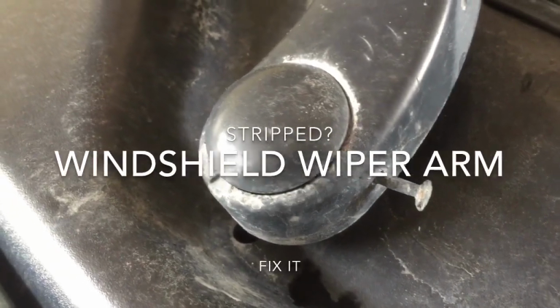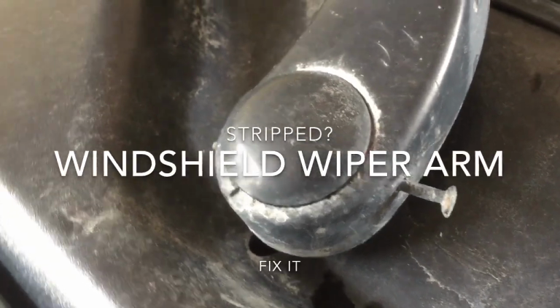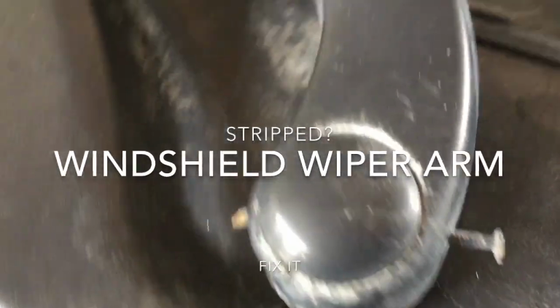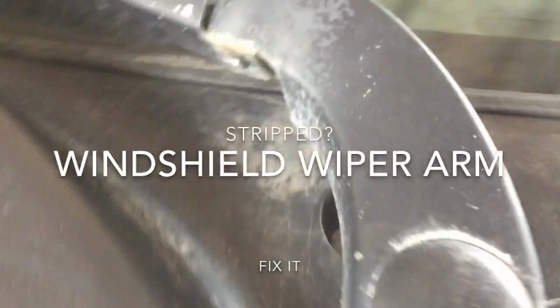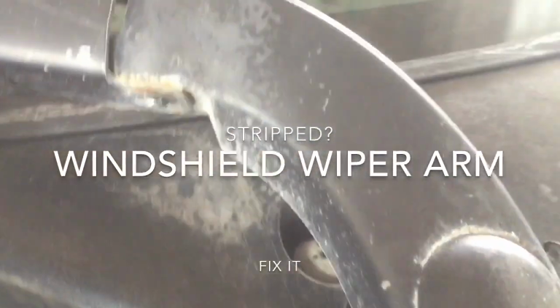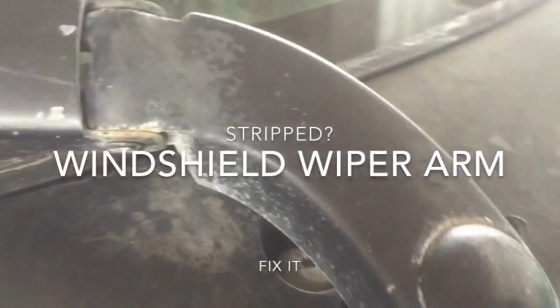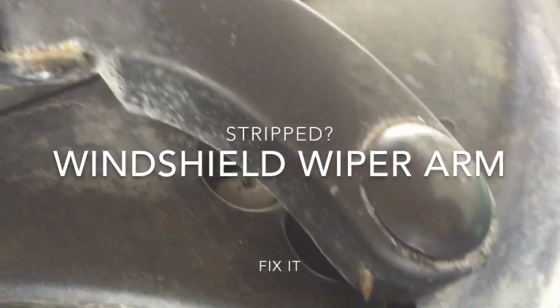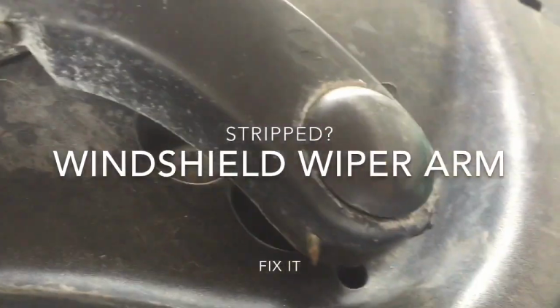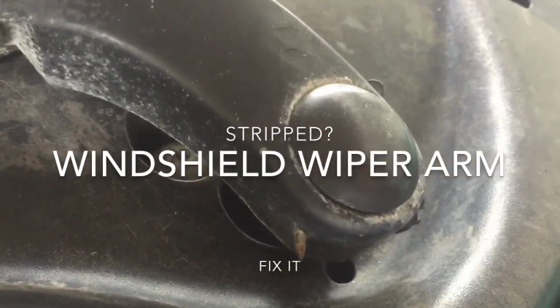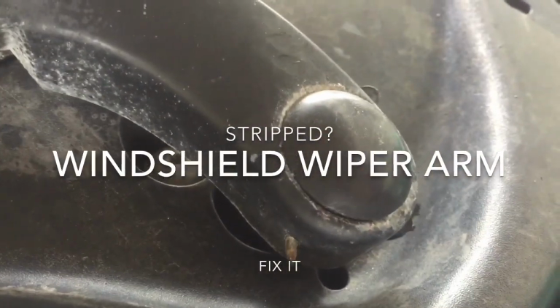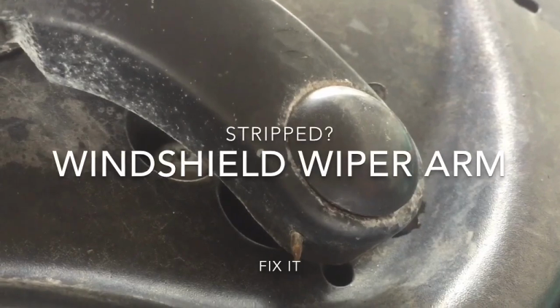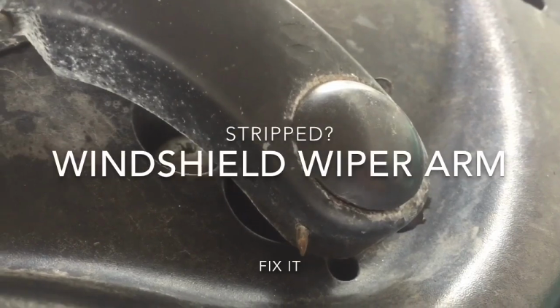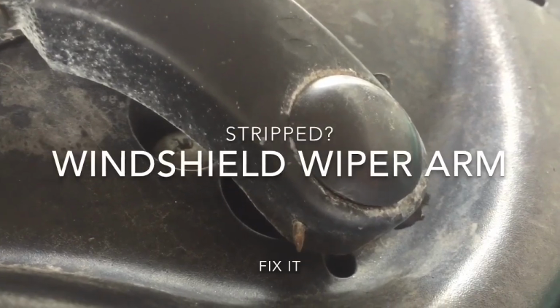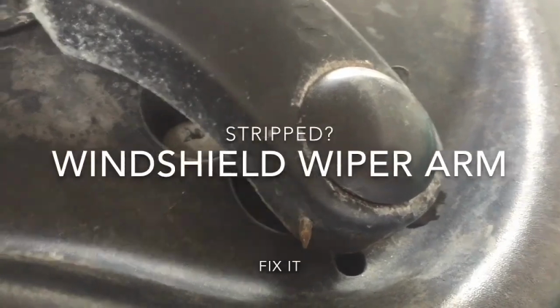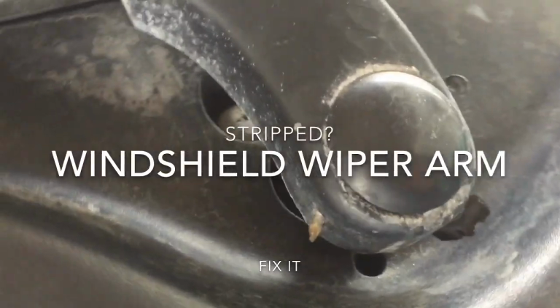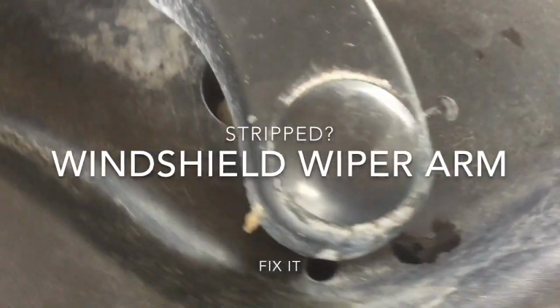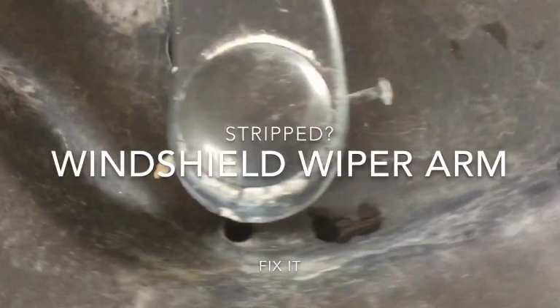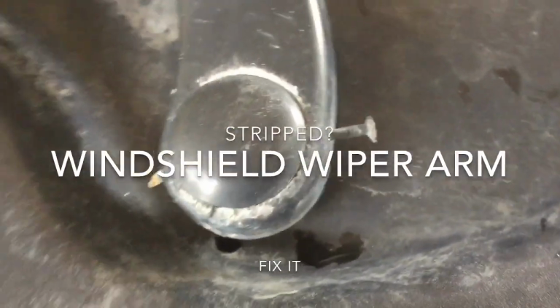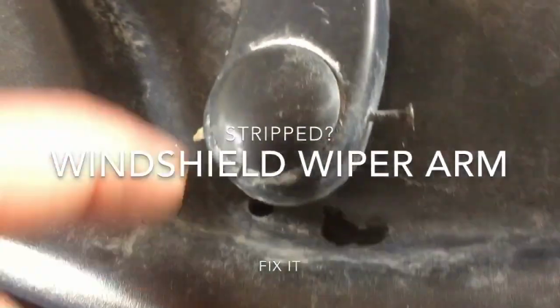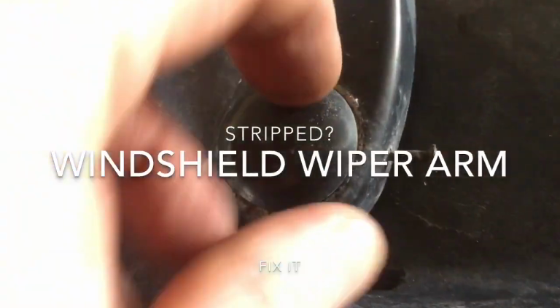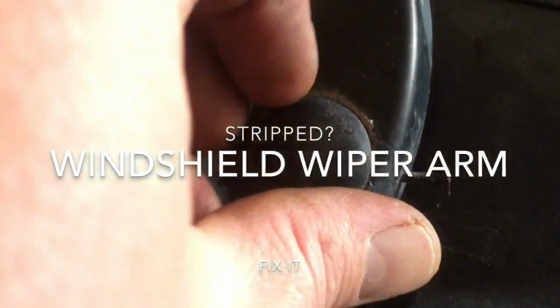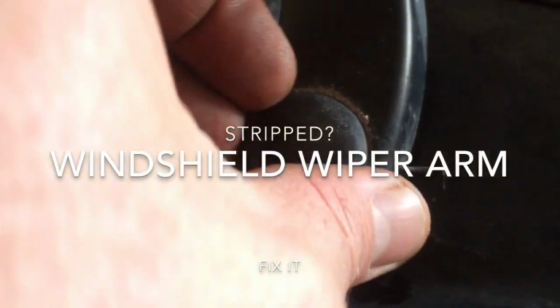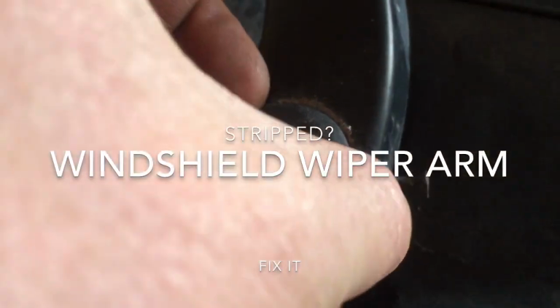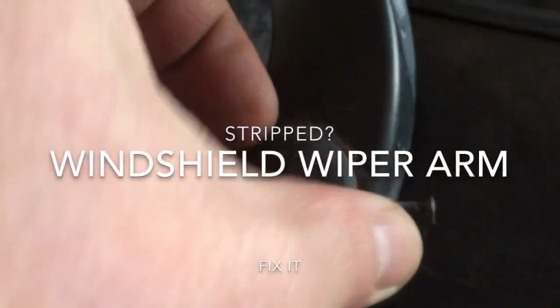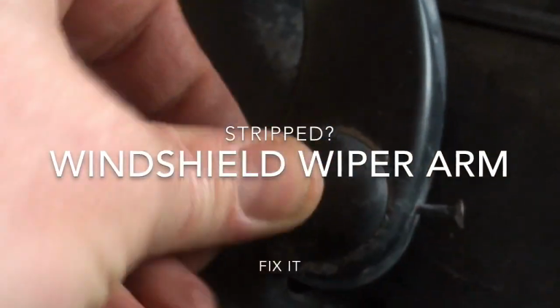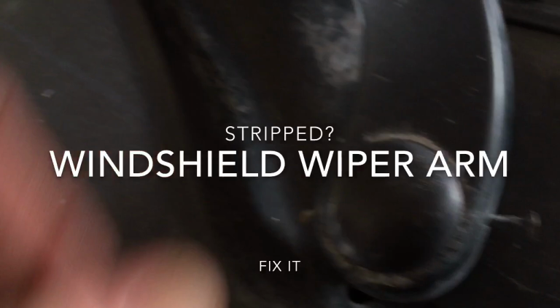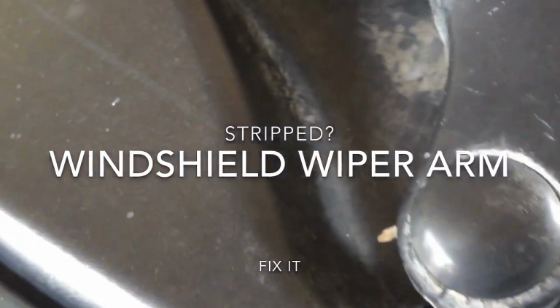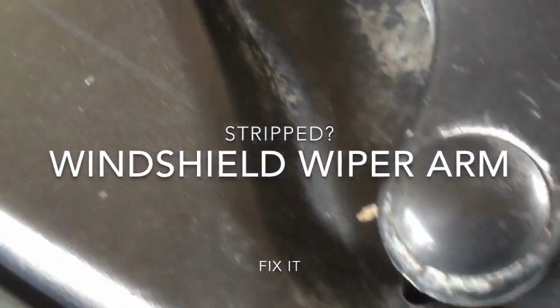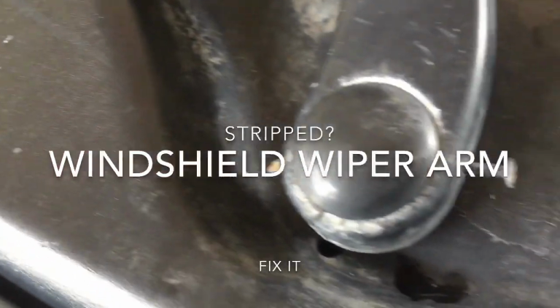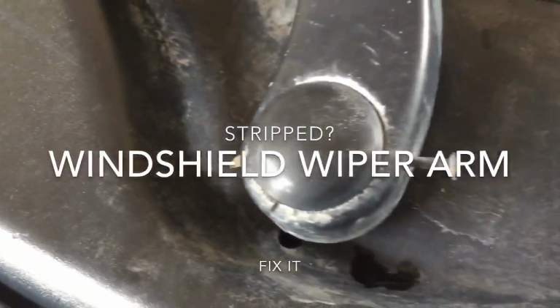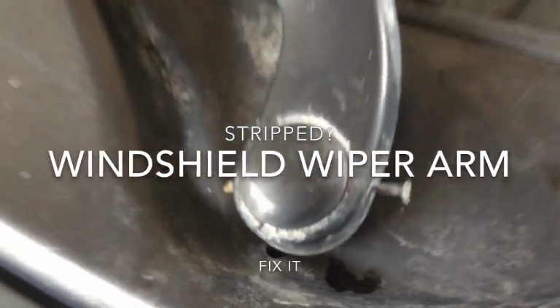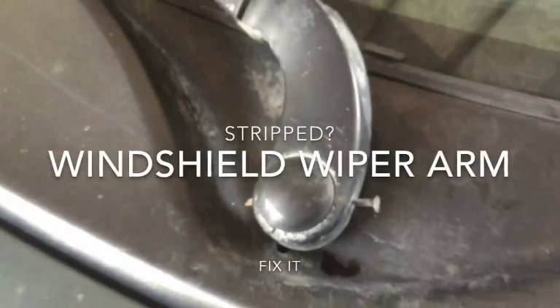This fix has lasted already over a year — closer to two years. This all happens because of cheap metal and corrosion between the different types of metal.